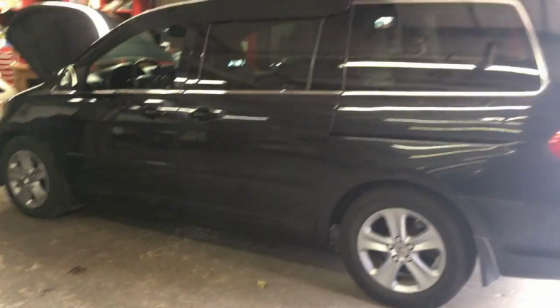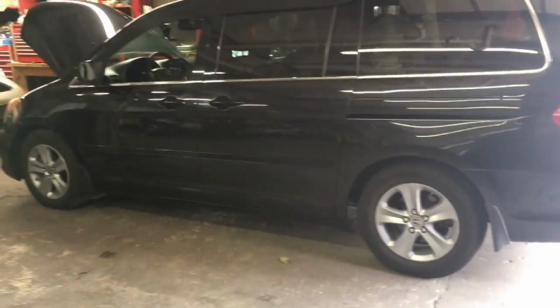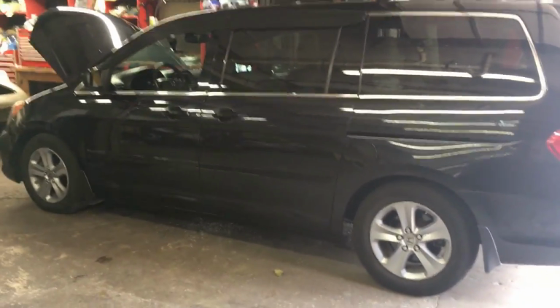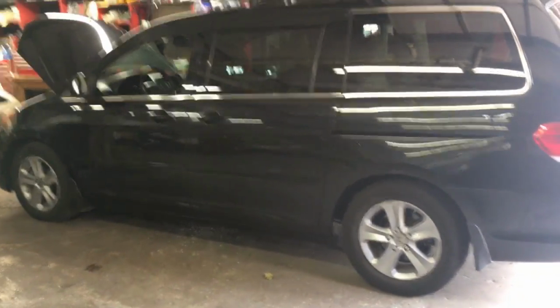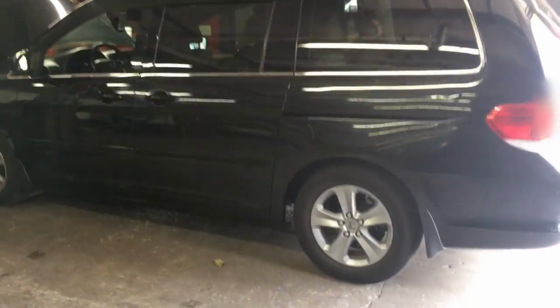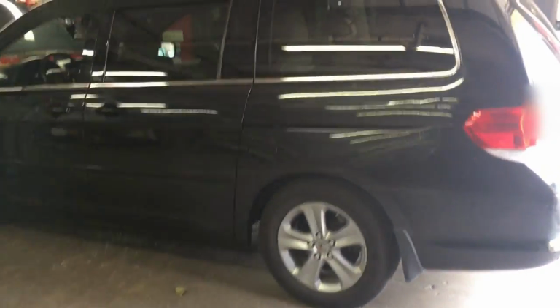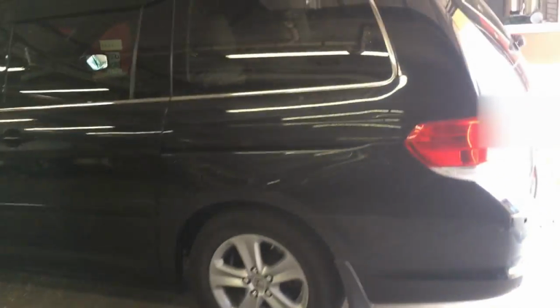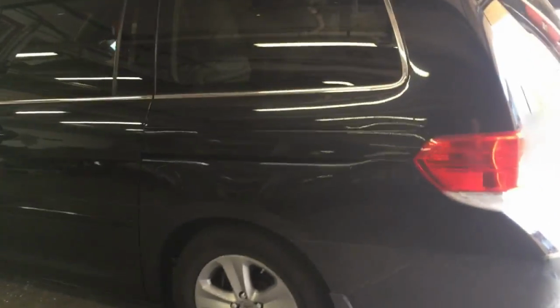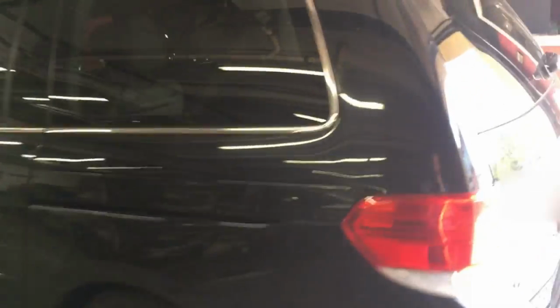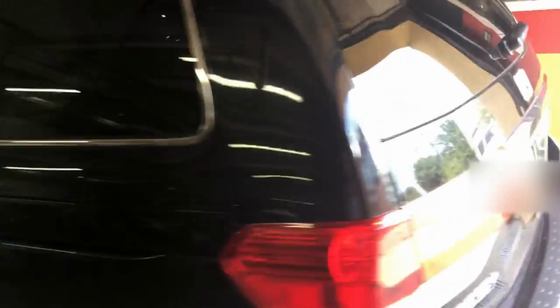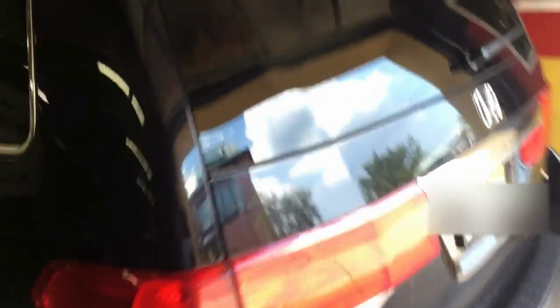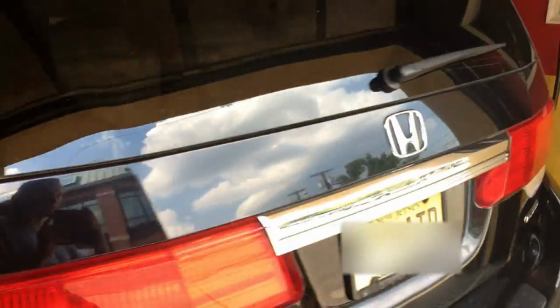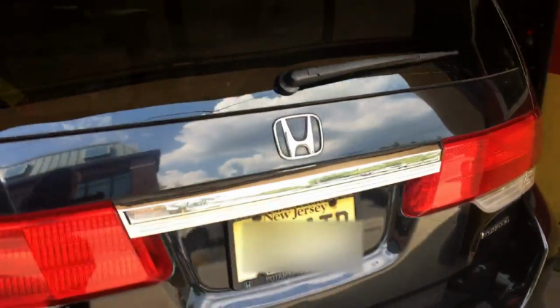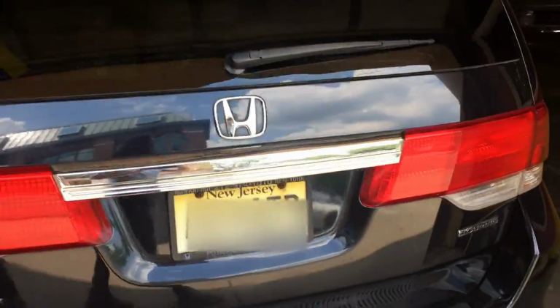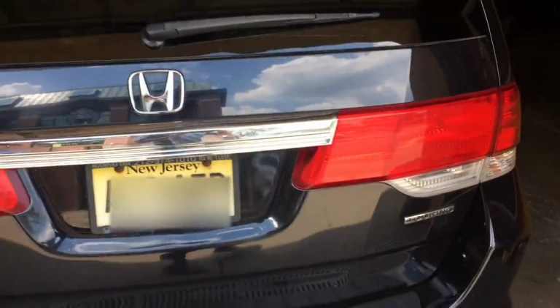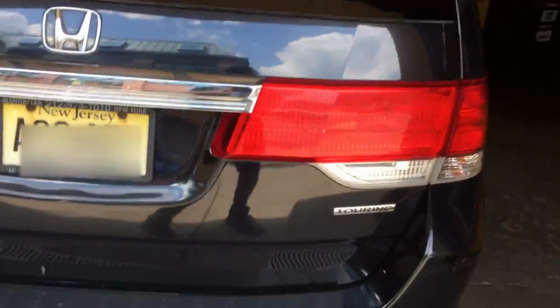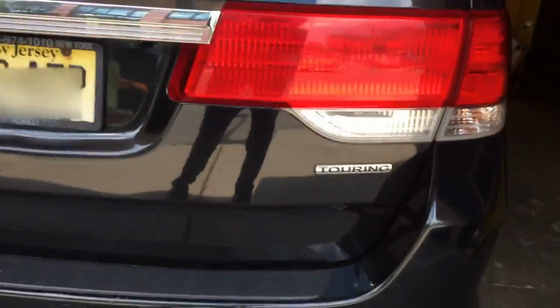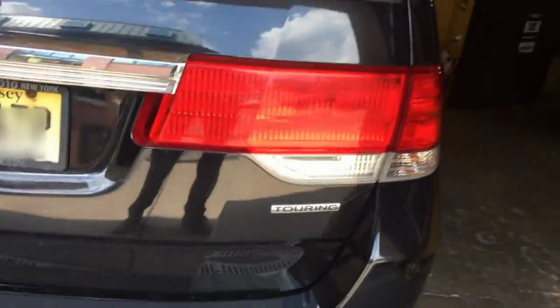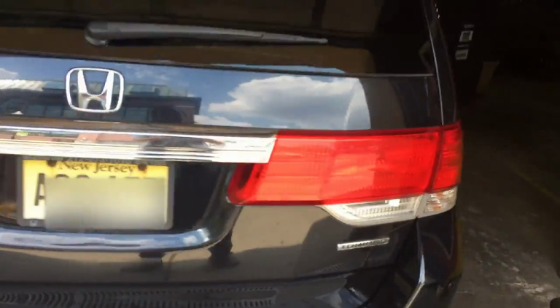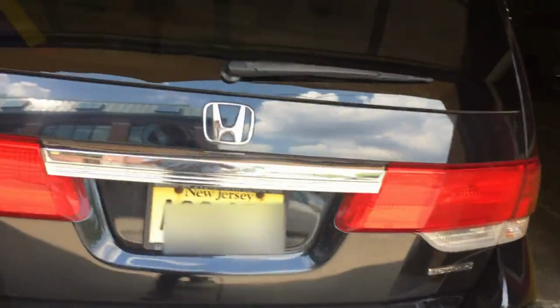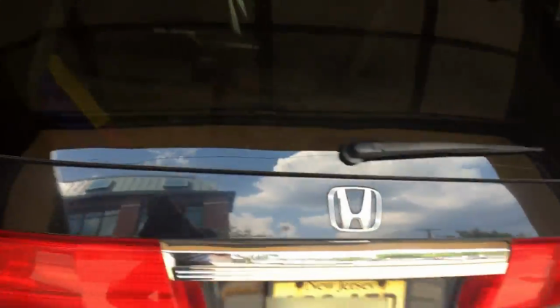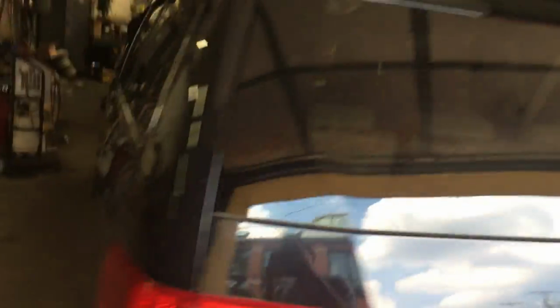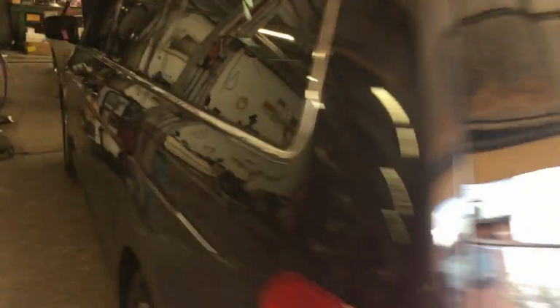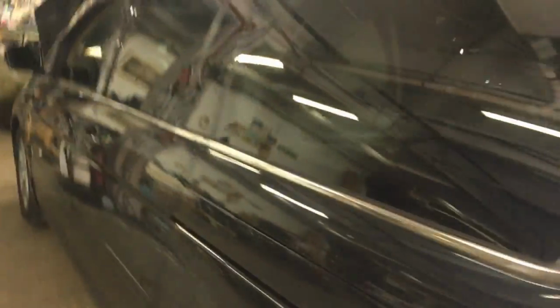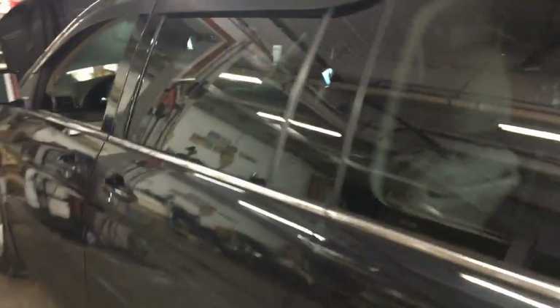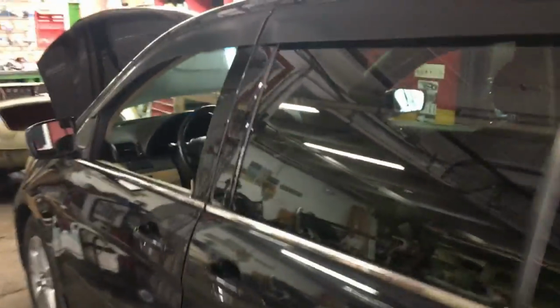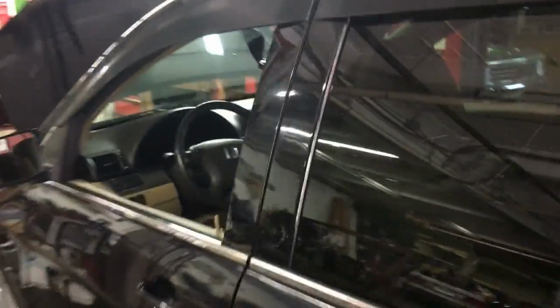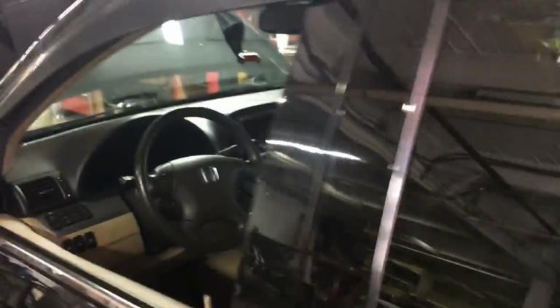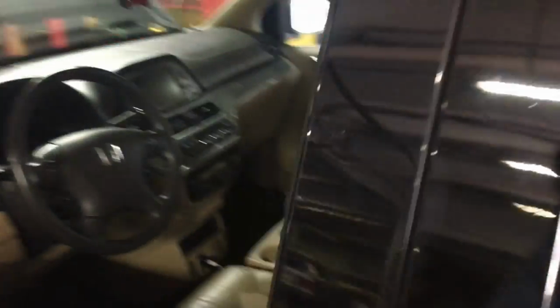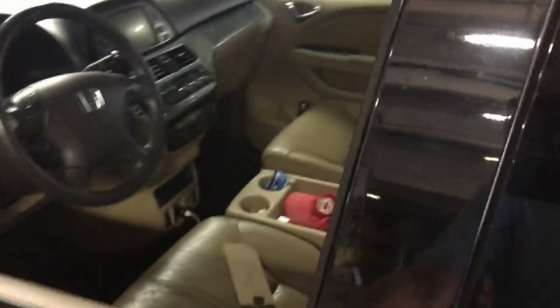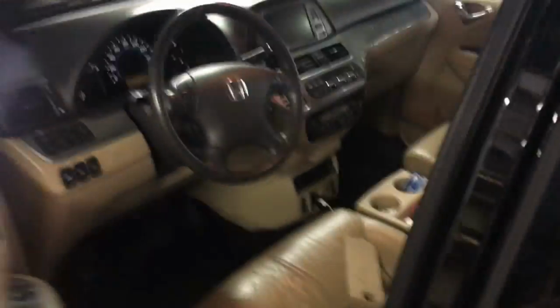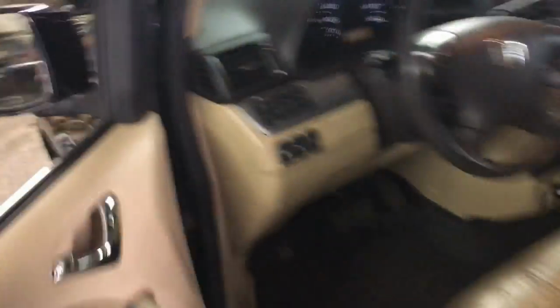Alright guys, working on a 2009 Honda Odyssey Touring. This video is specific to the Touring — it may work for other models, but let's get right into it and save you some time.